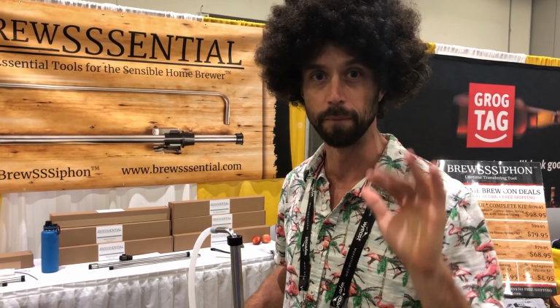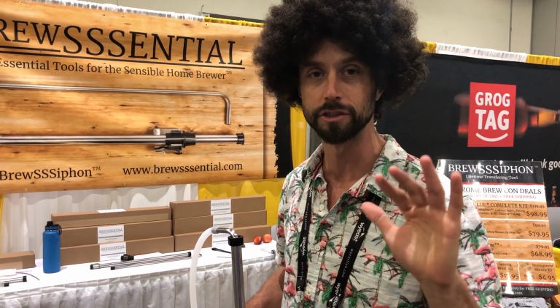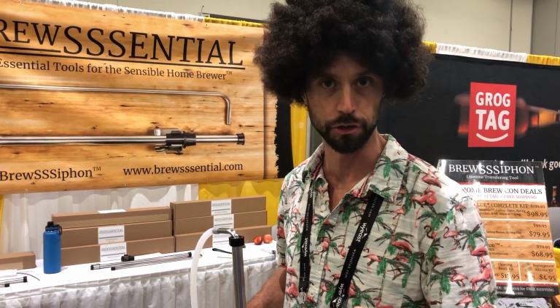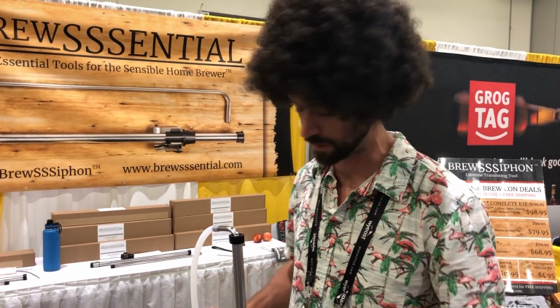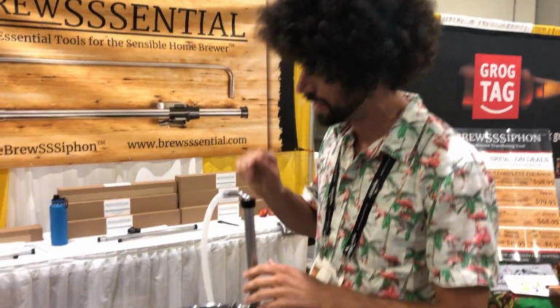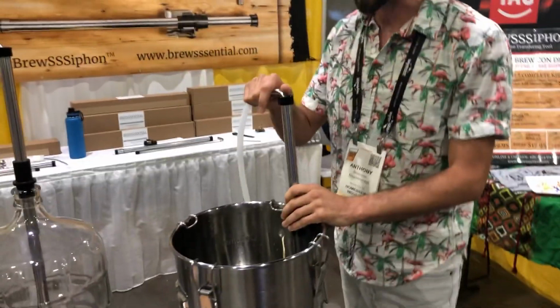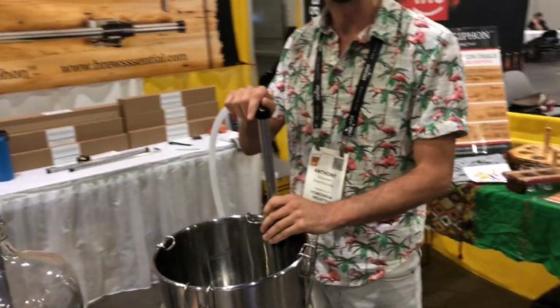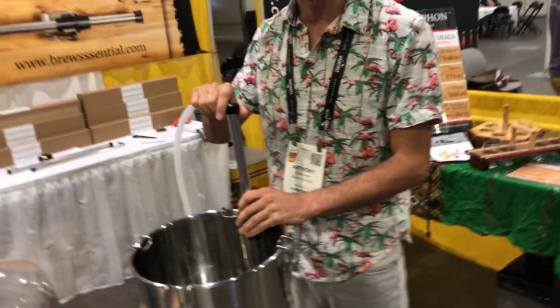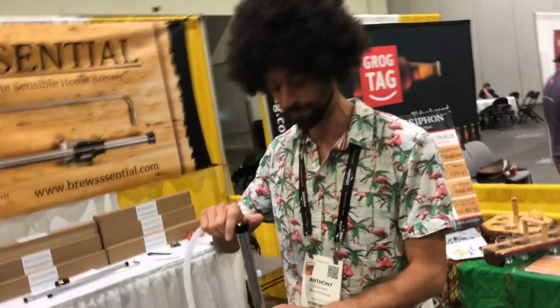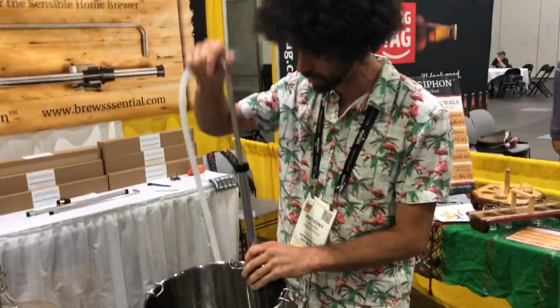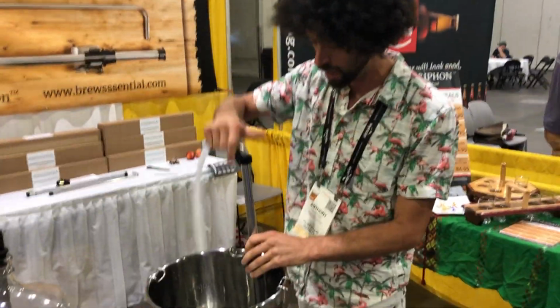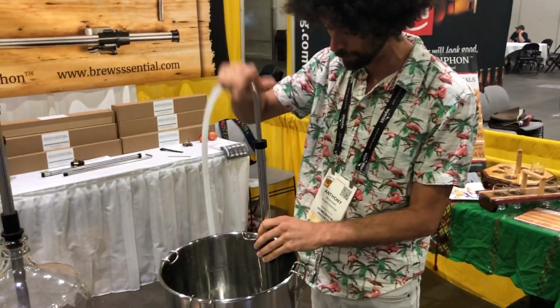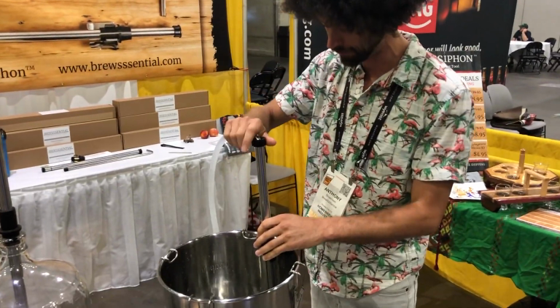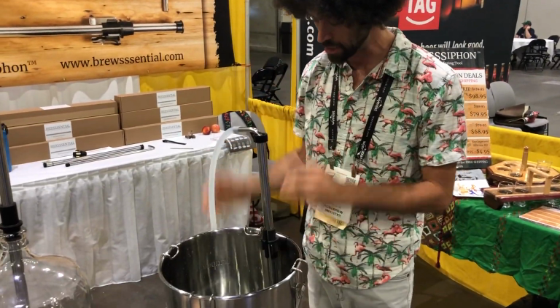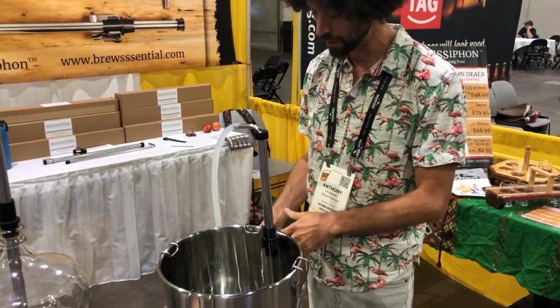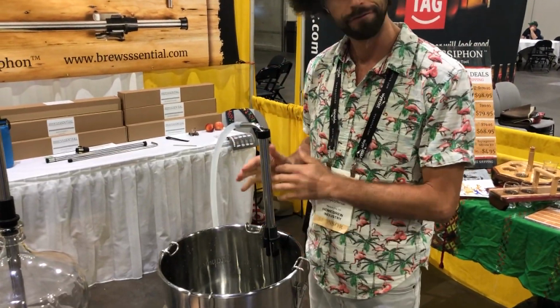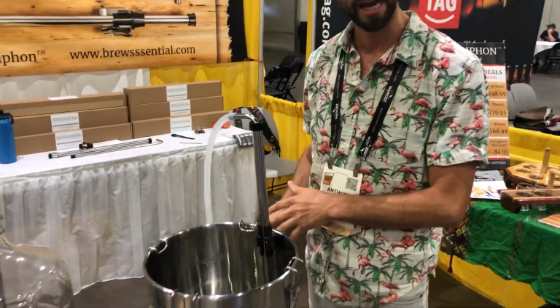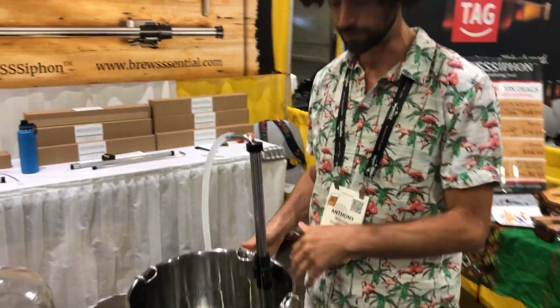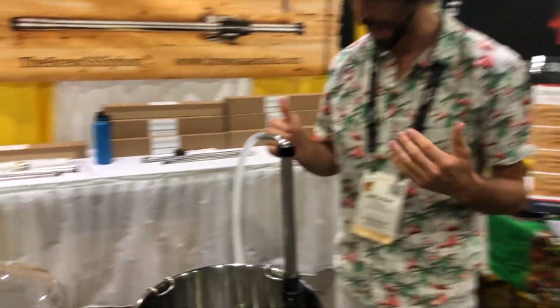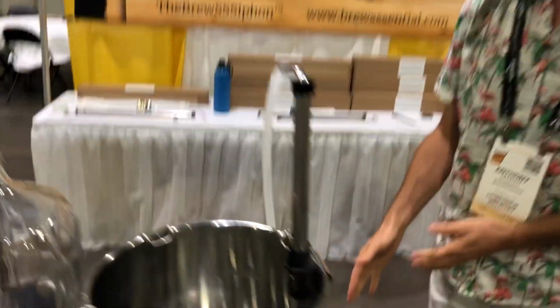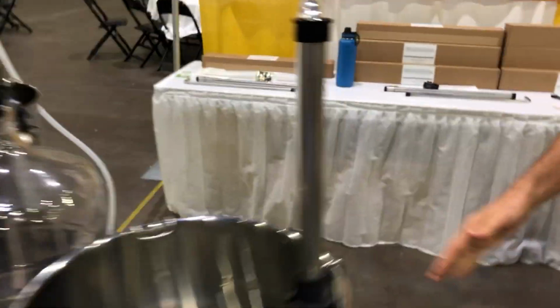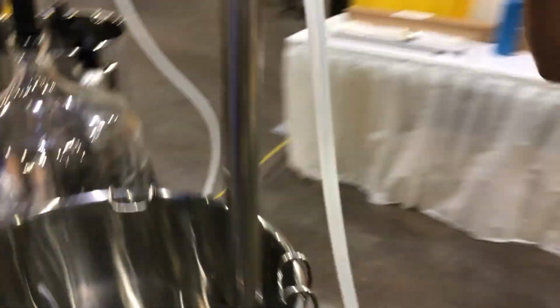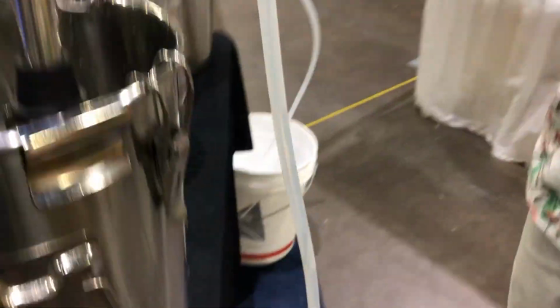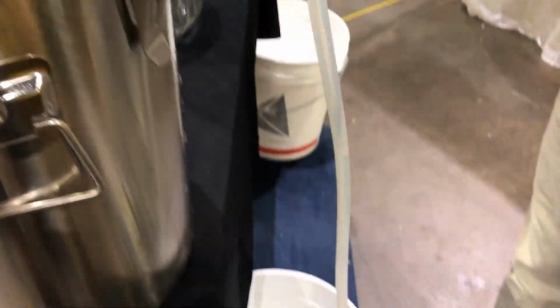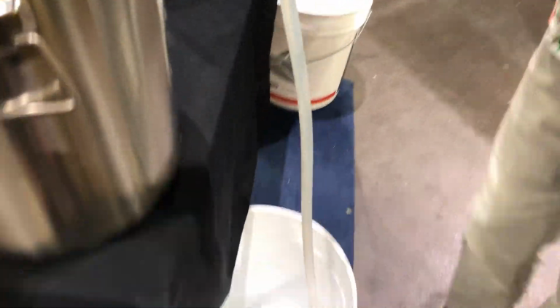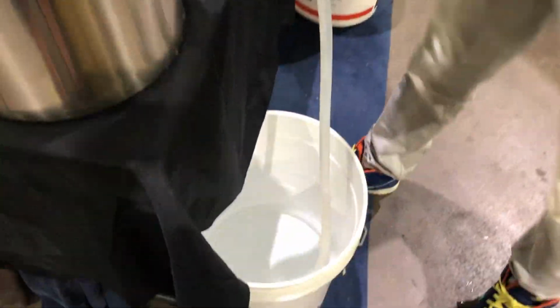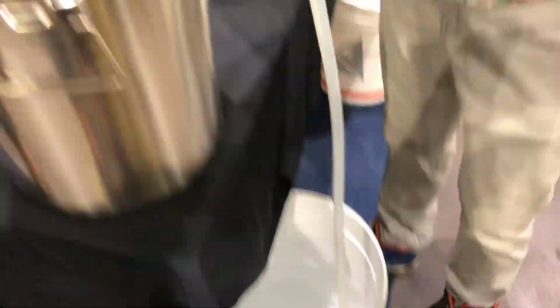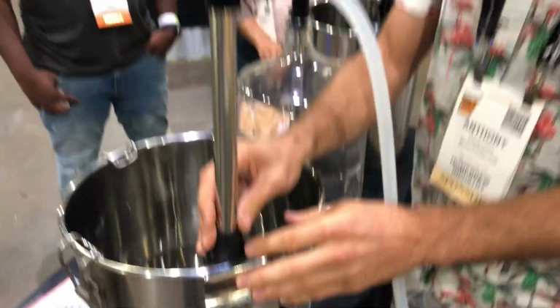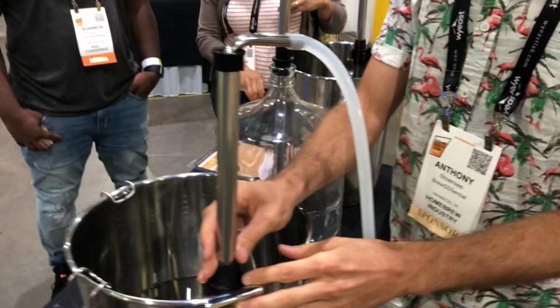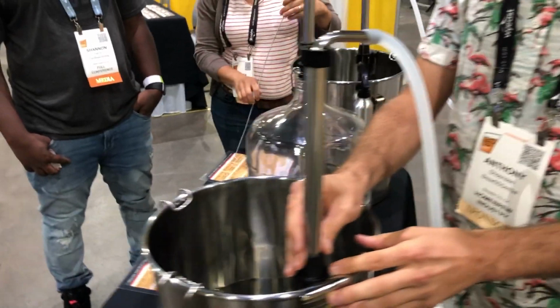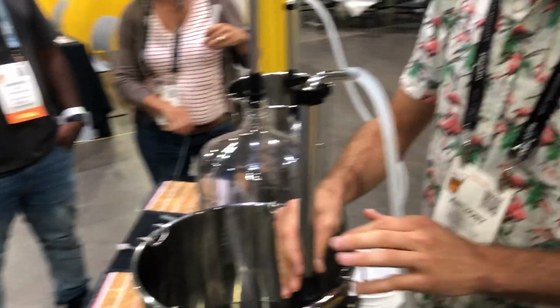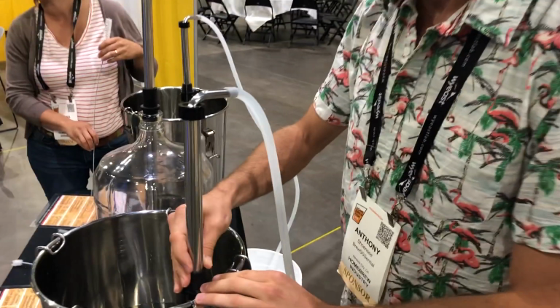It's built to last you a lifetime. It acts just like a regular siphon starter — a couple pumps and you've got a very fast transfer happening immediately. We've got incredible accessories to give you hands-free racking depth control.